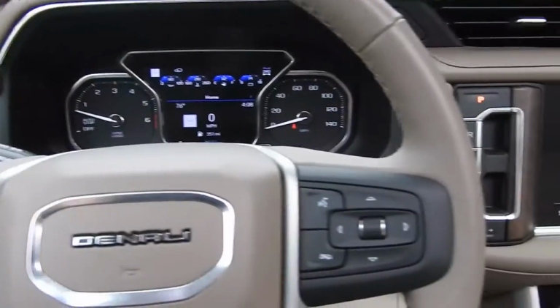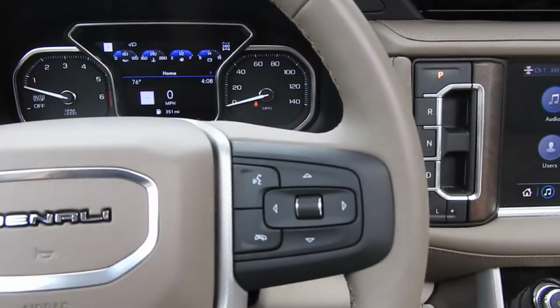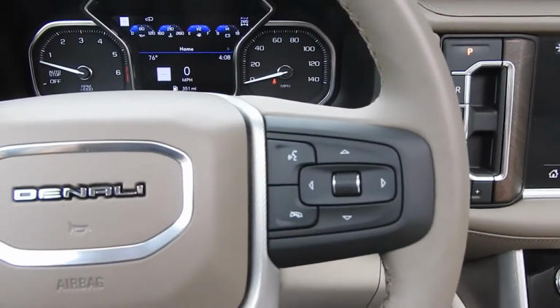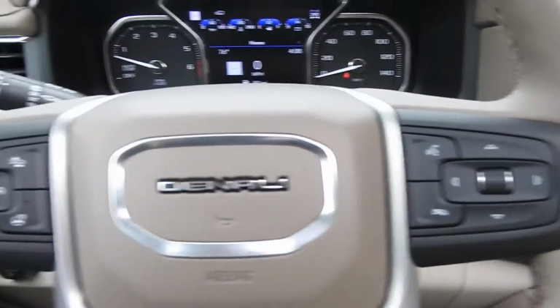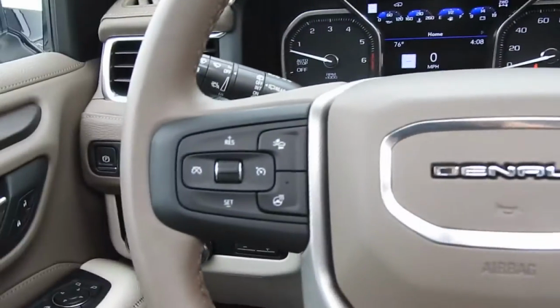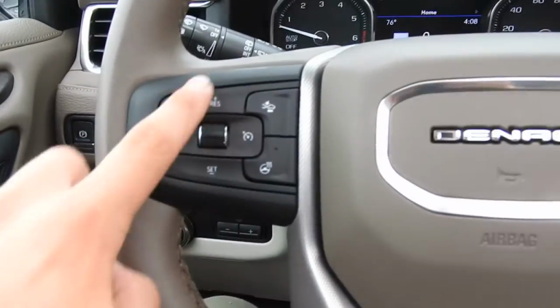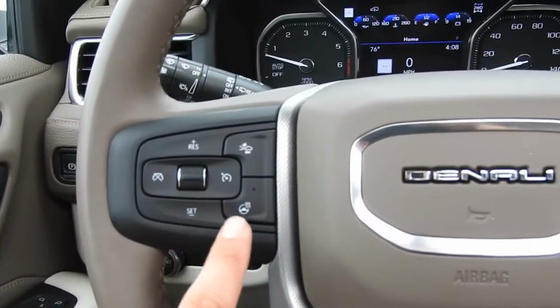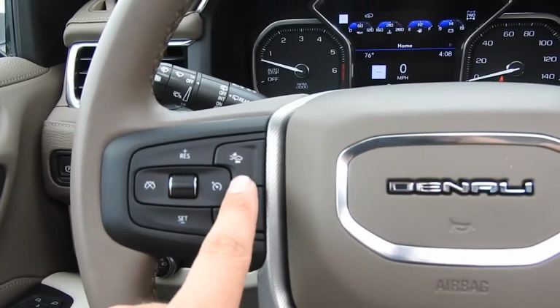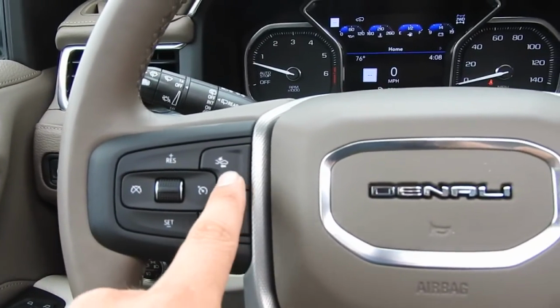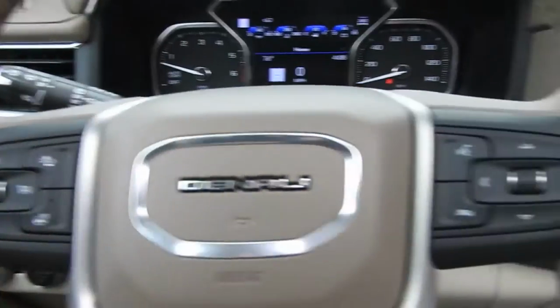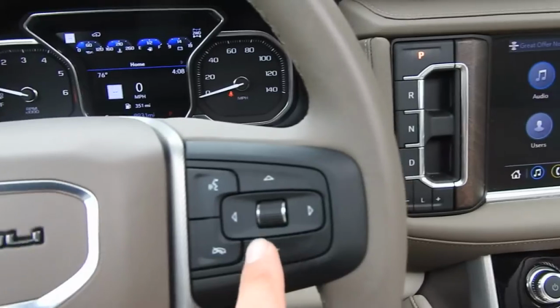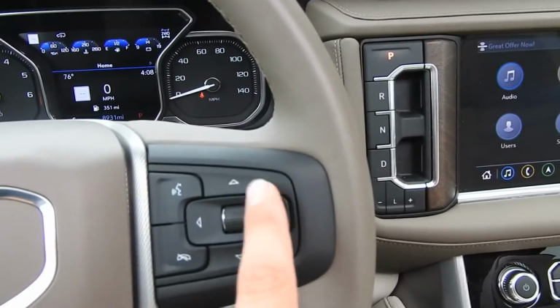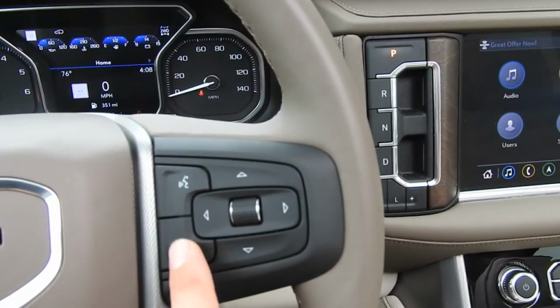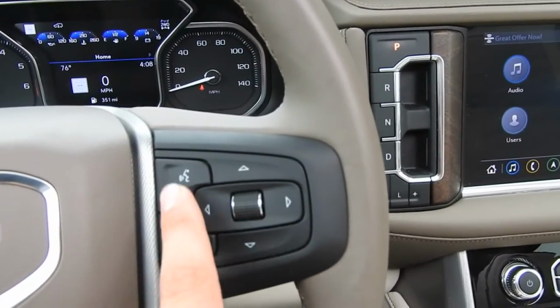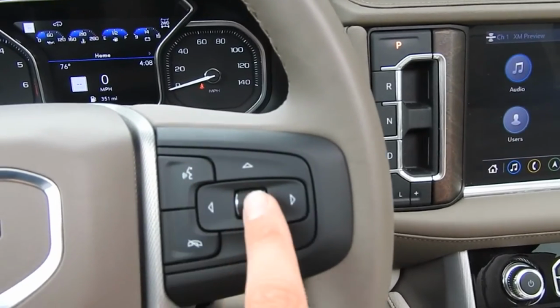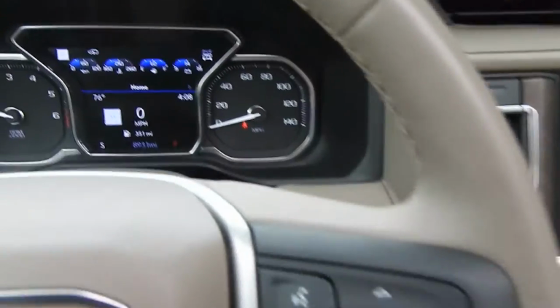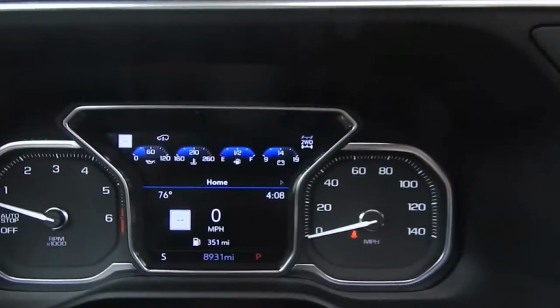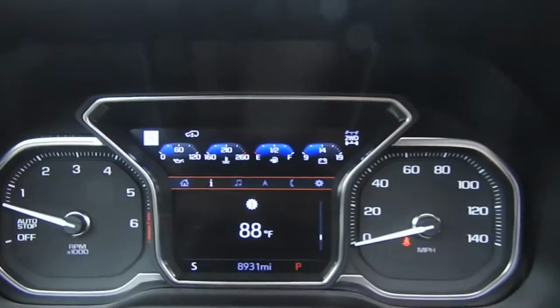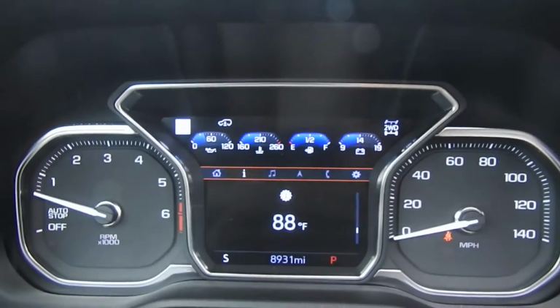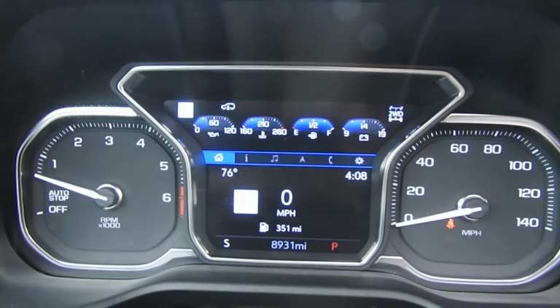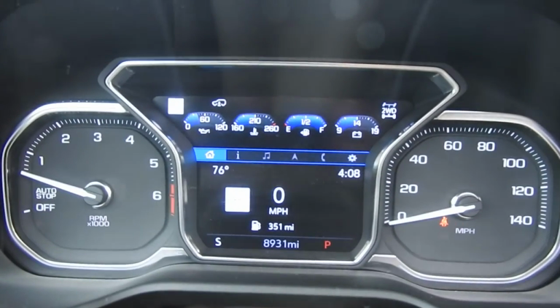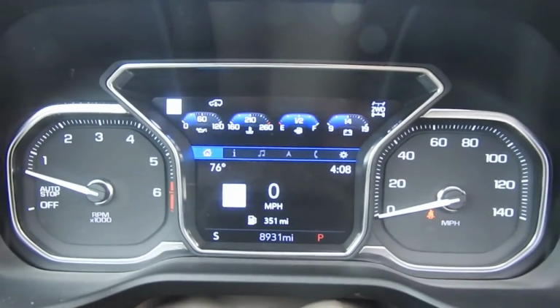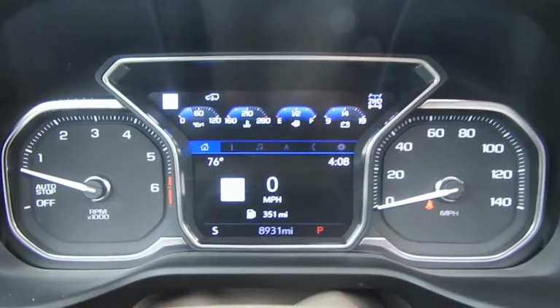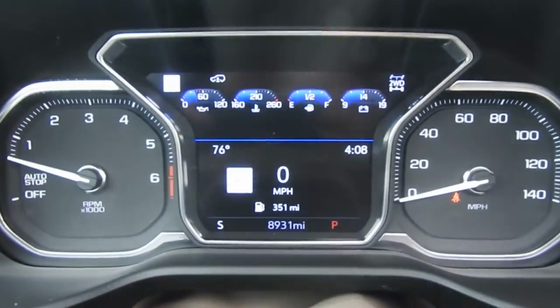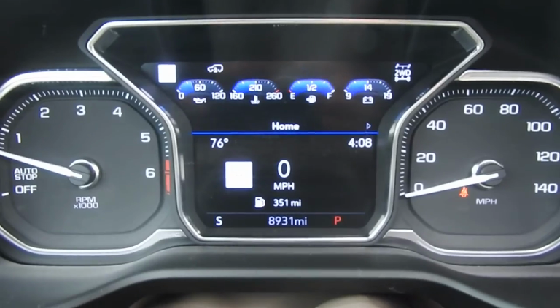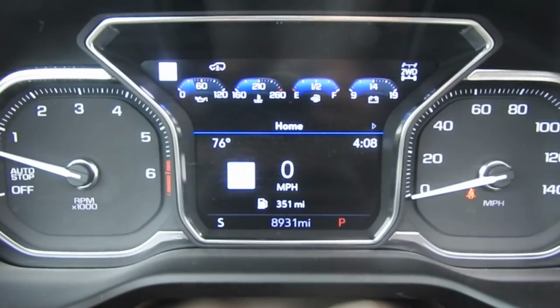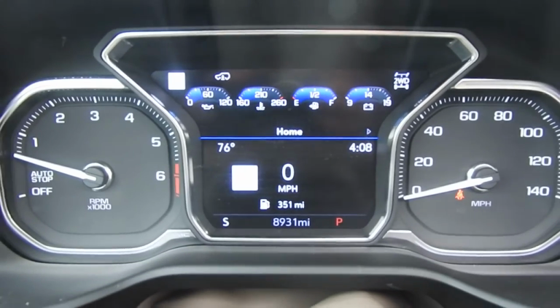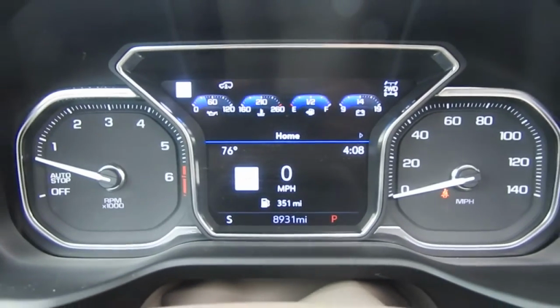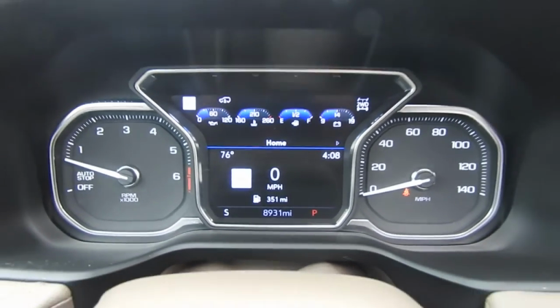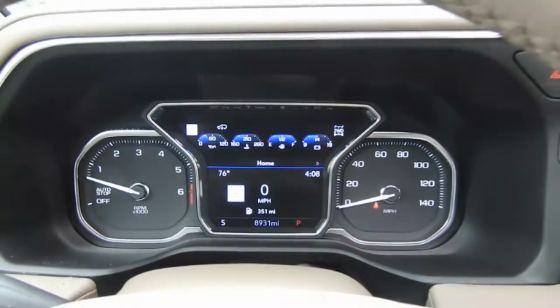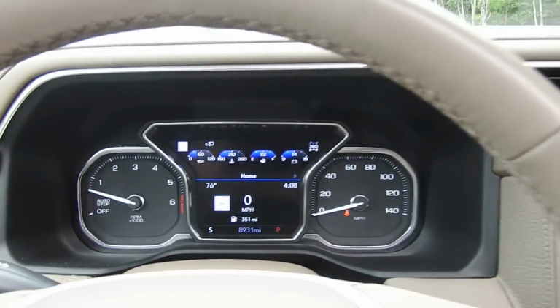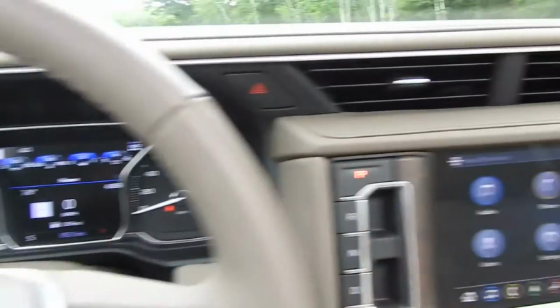There is some functionality on the wheel itself. To the left side, you have your cruise, heated wheel, and forward collision alert. On the right side, you have buttons for your phone as well as buttons to operate the screen between the gauge cluster. There are tons of vehicle information to scroll through. This Yukon Denali has 8,931 miles on it.